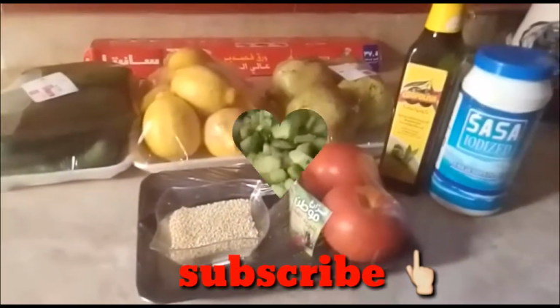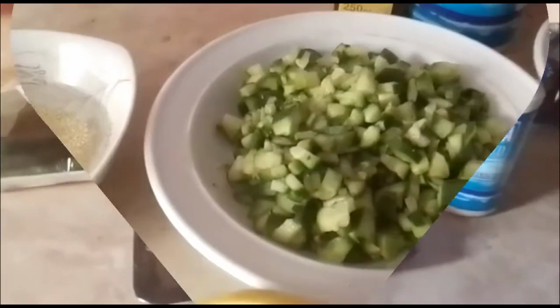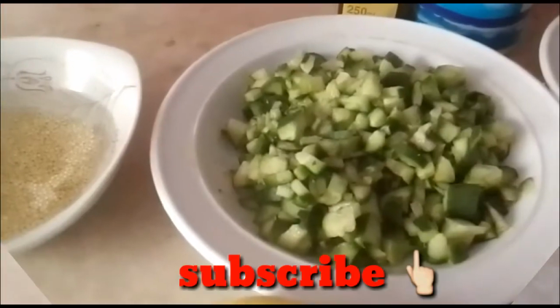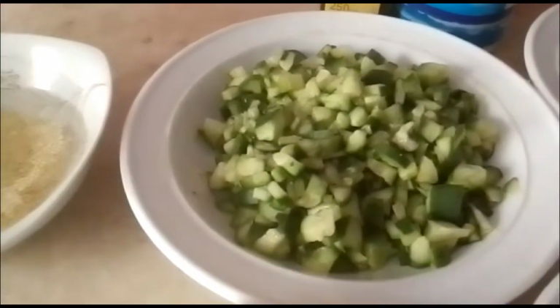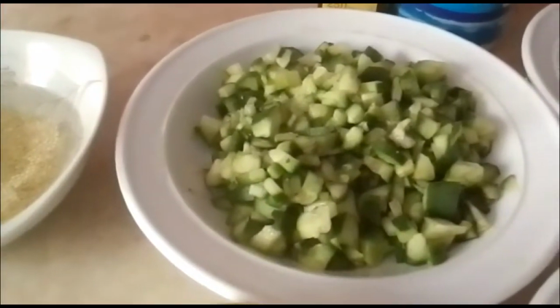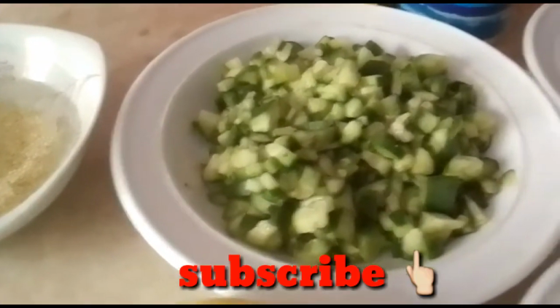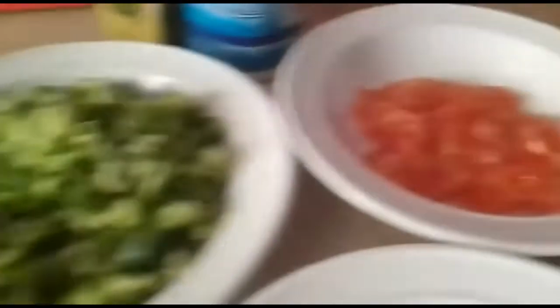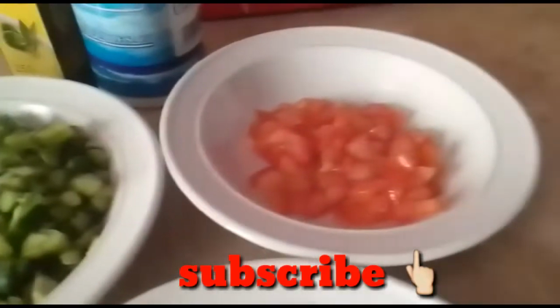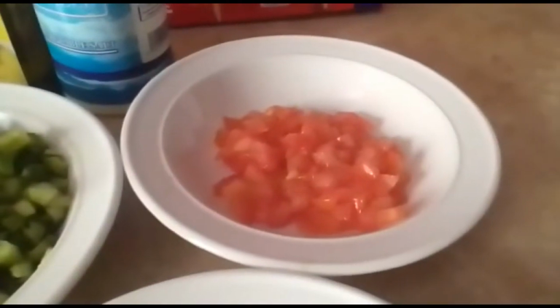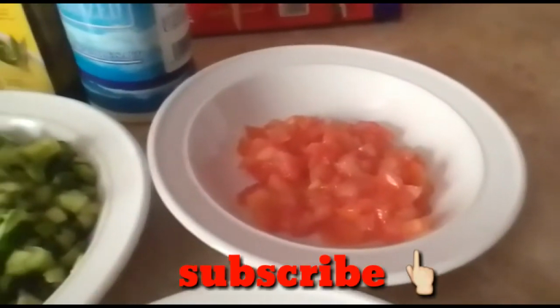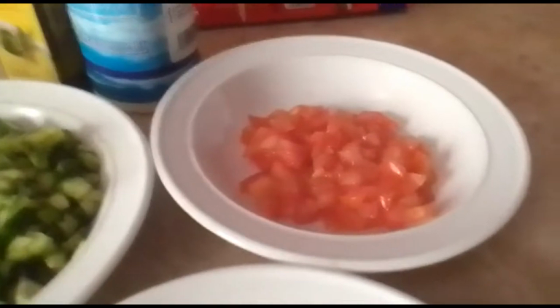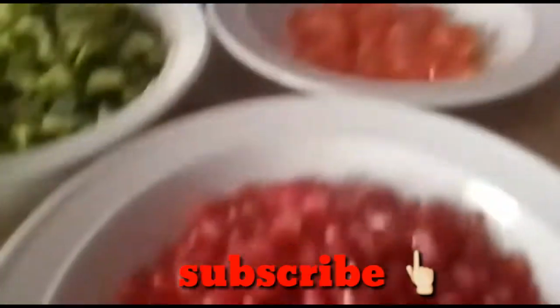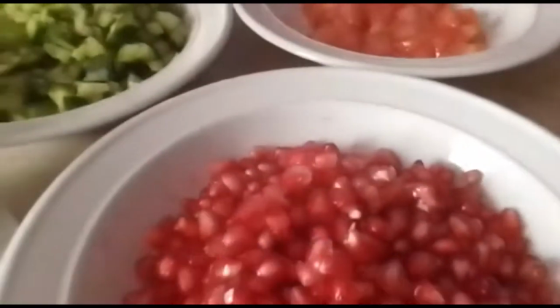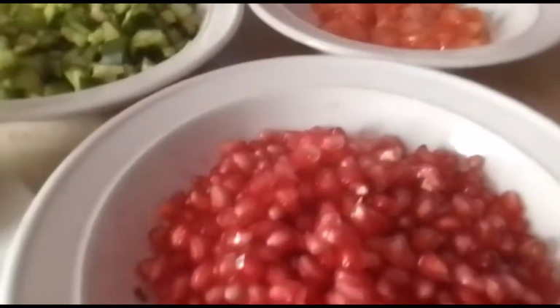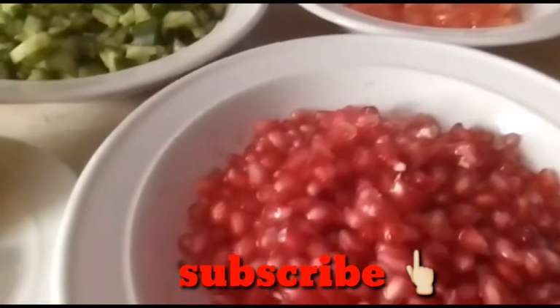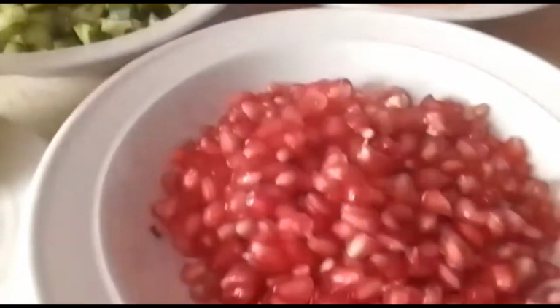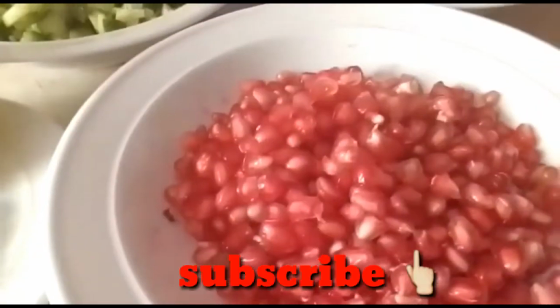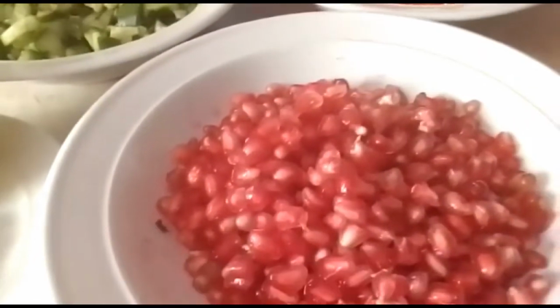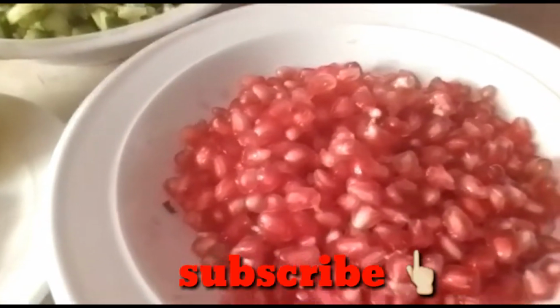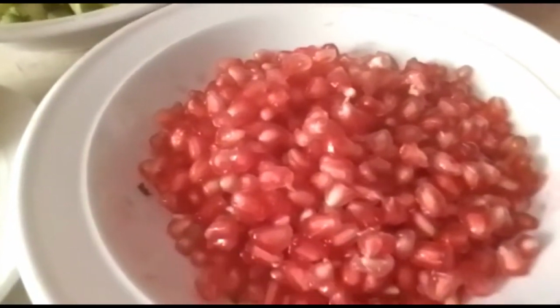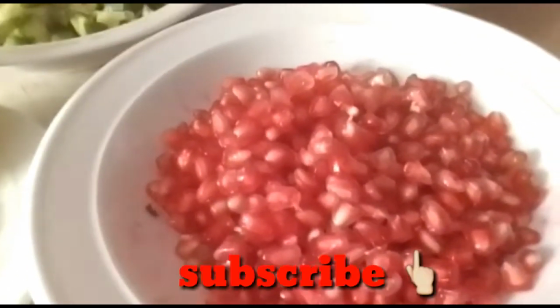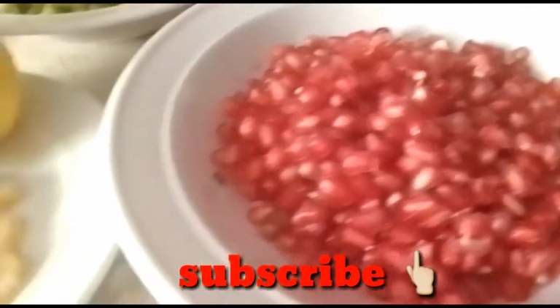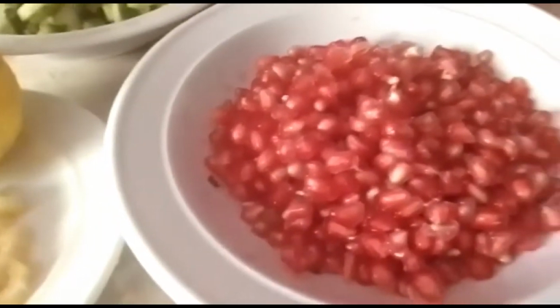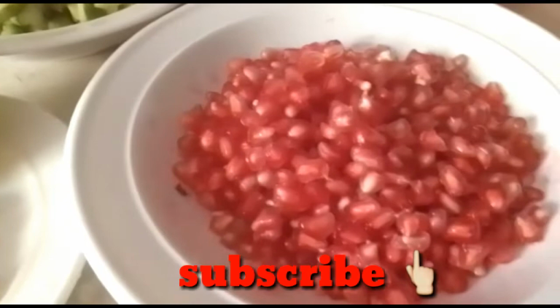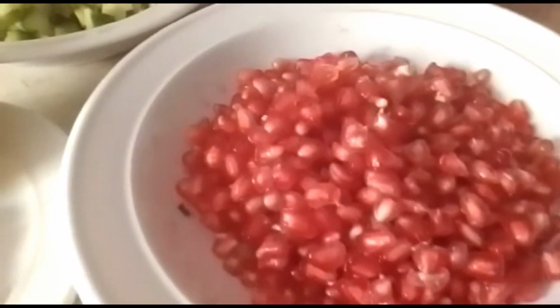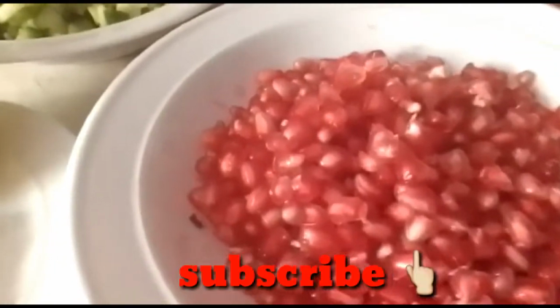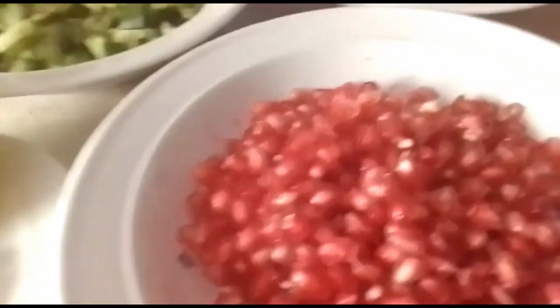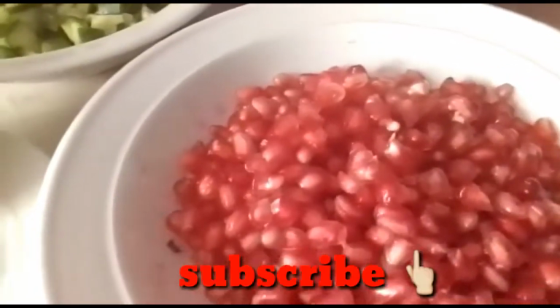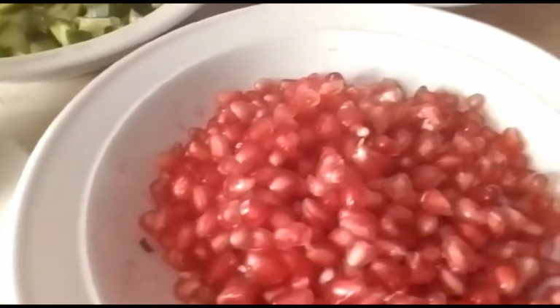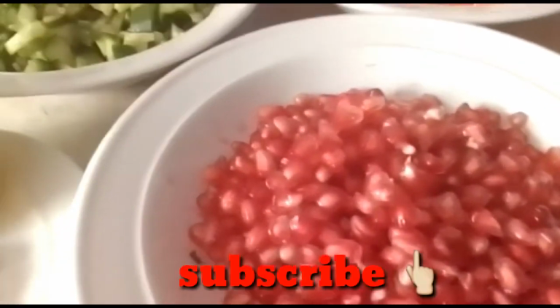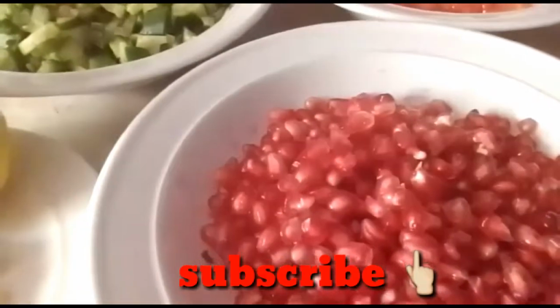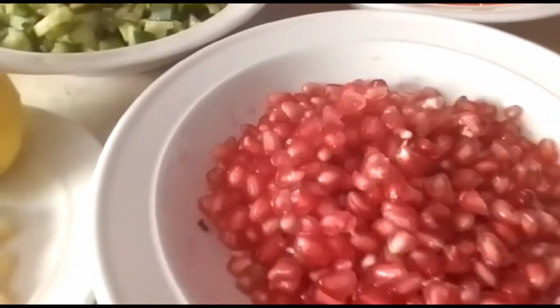I have the cucumber, tomato, and pomegranate here. I removed the inside of the pomegranate.